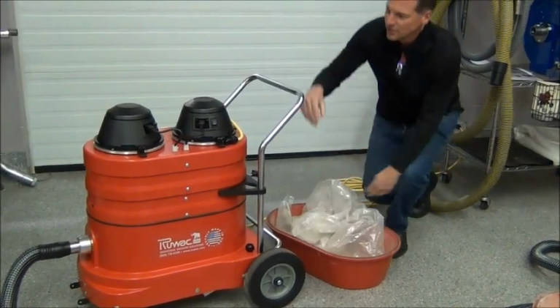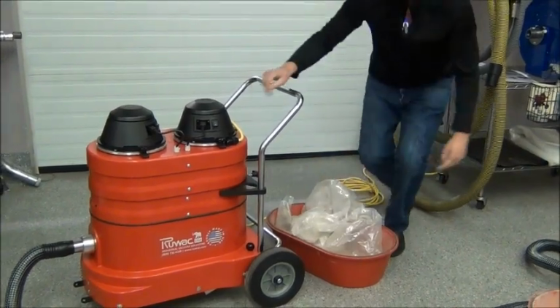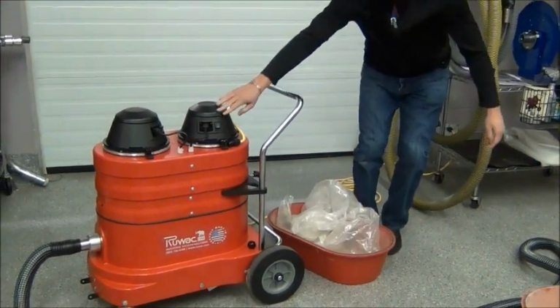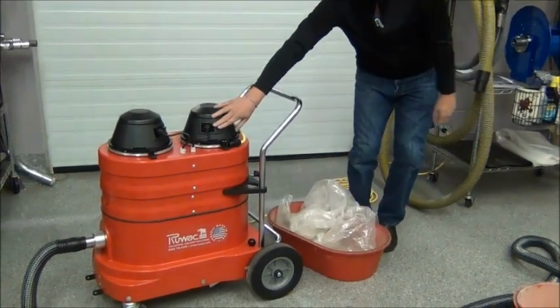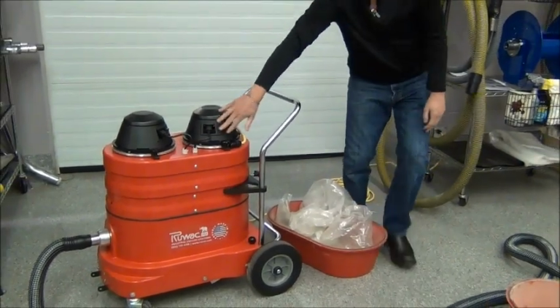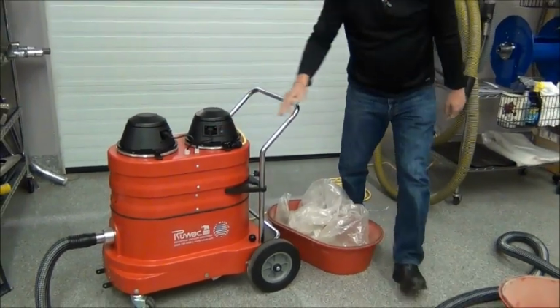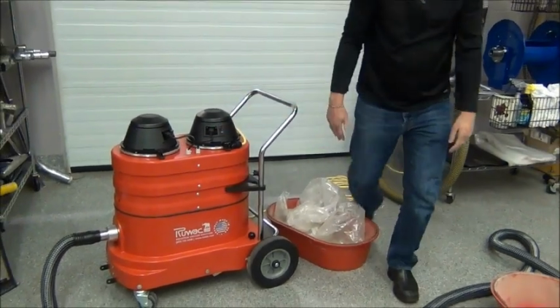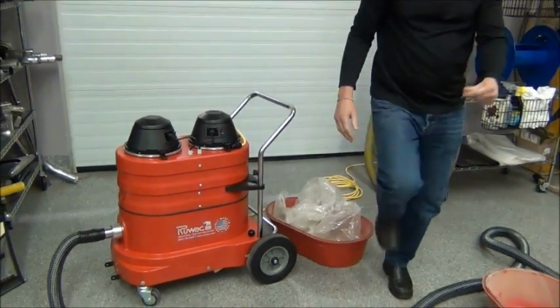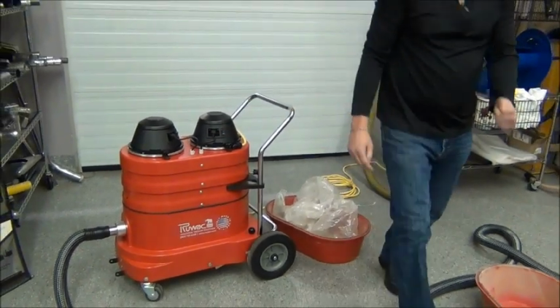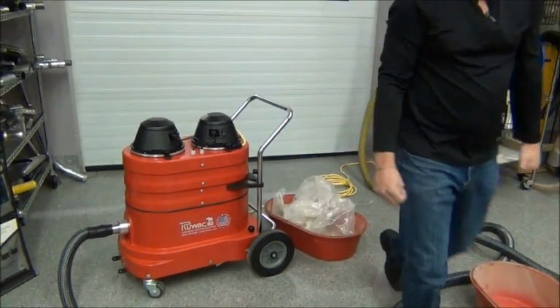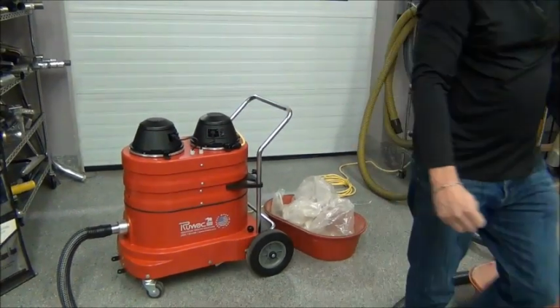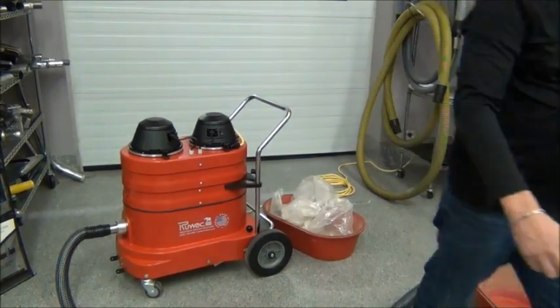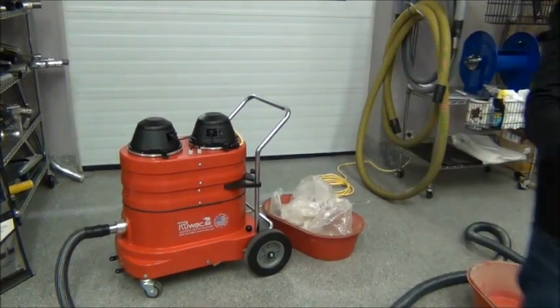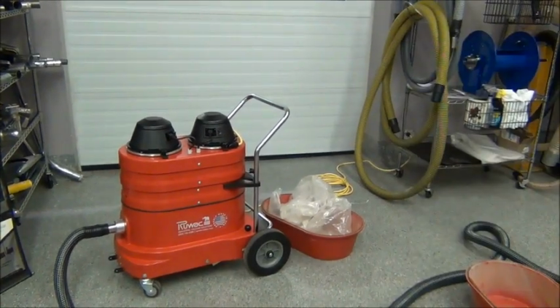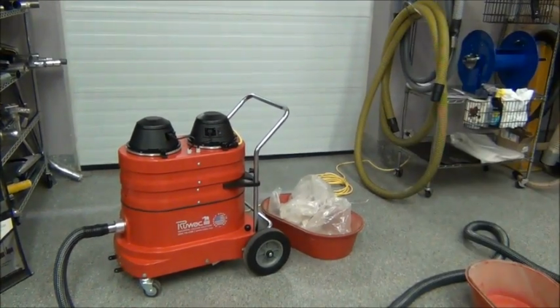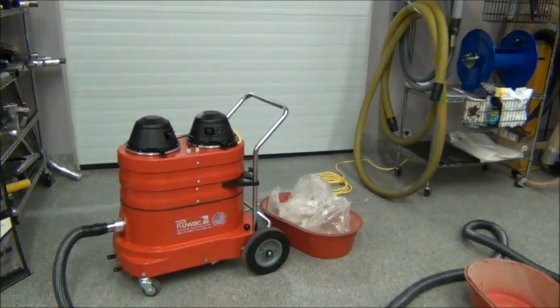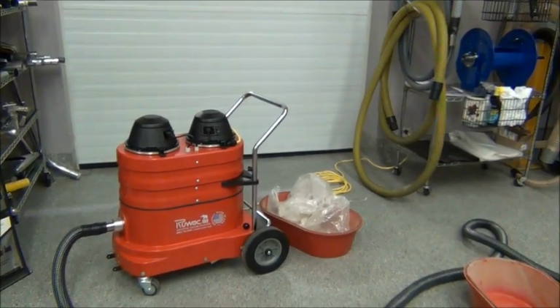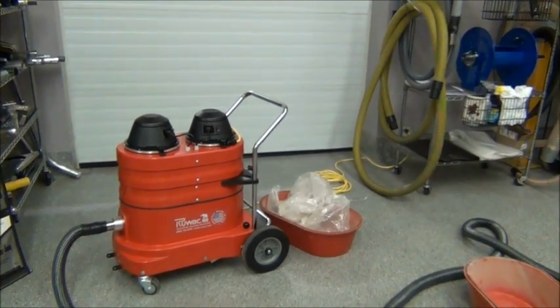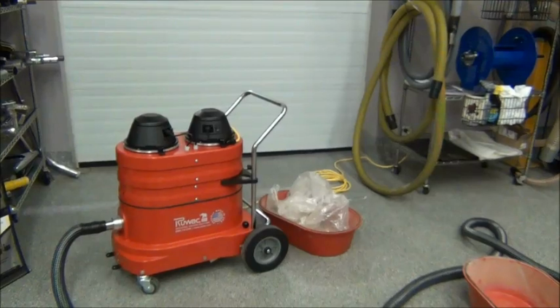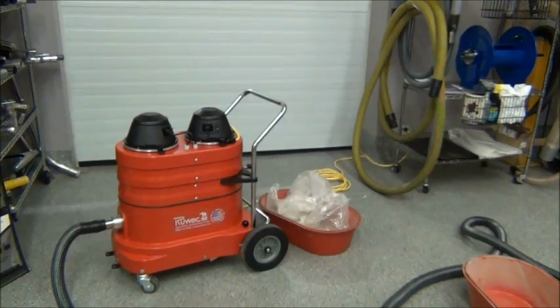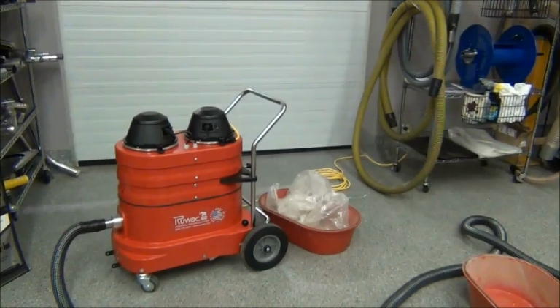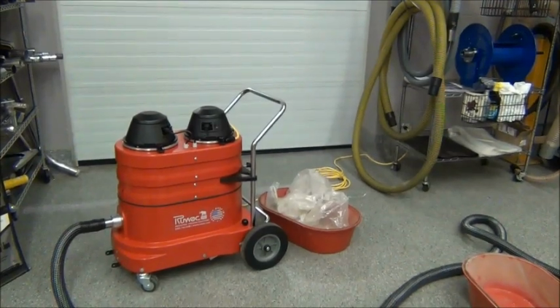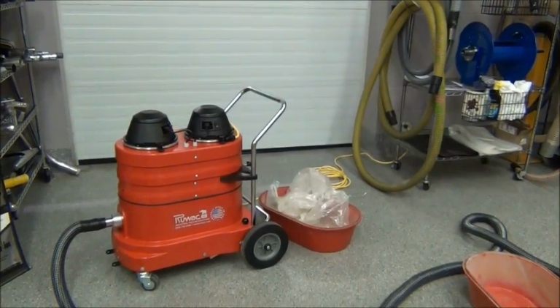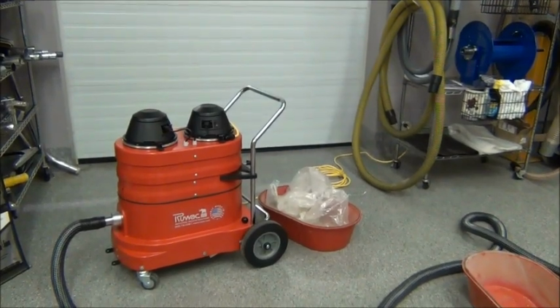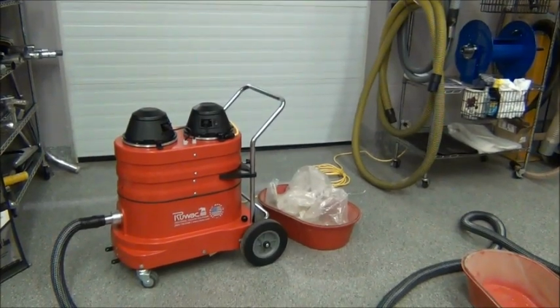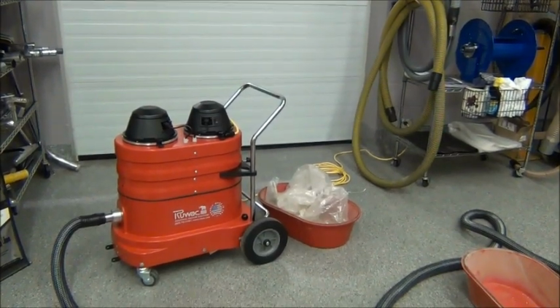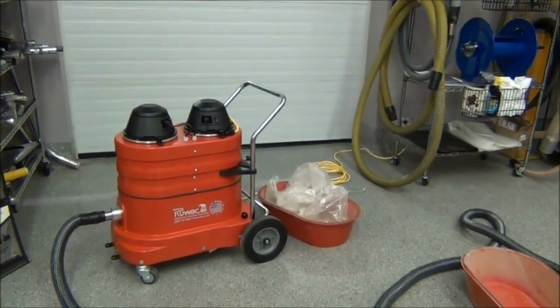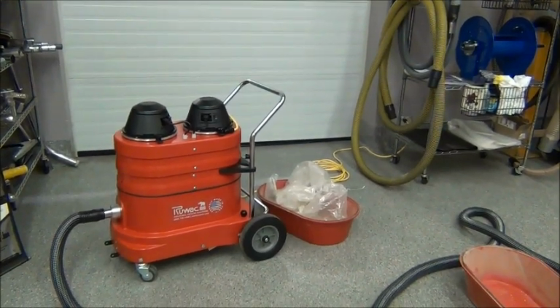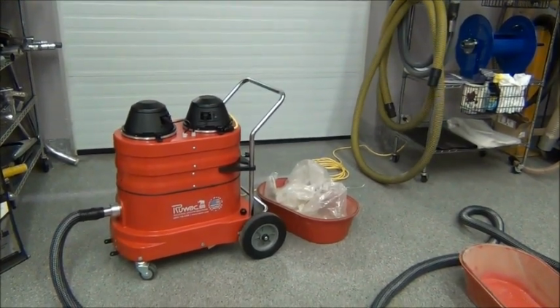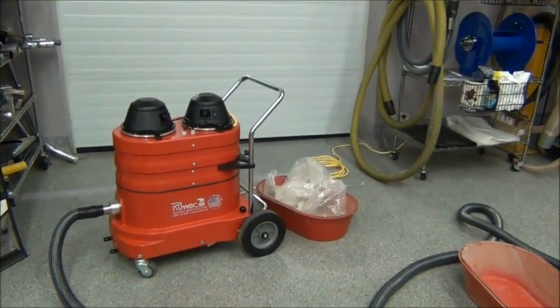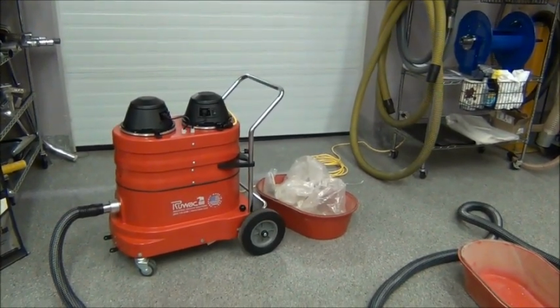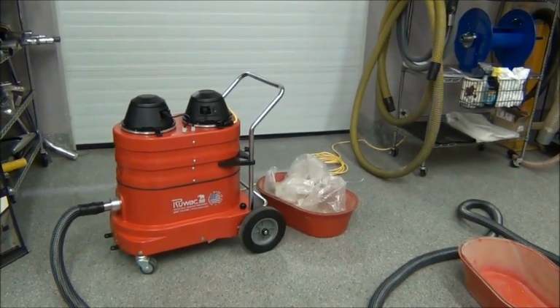So that's been a review of Ruvox Little Red Pro, 2-motor 110-volt vacuum with 75 feet of 2-inch diameter vacuum hose.